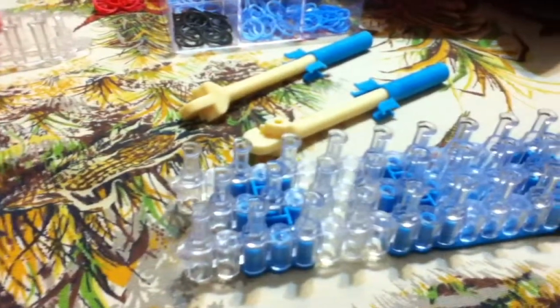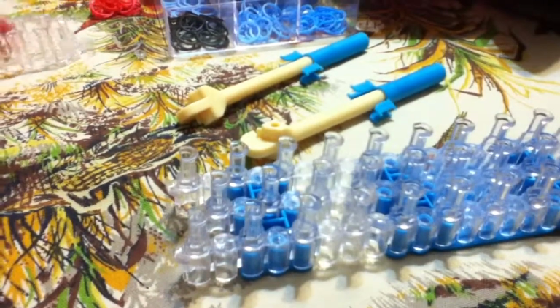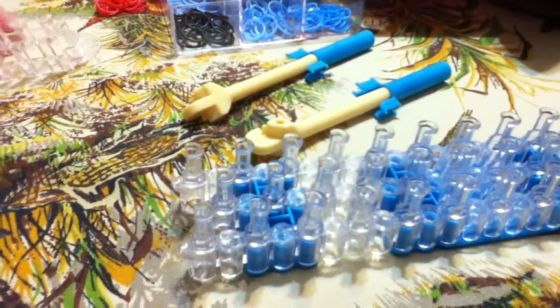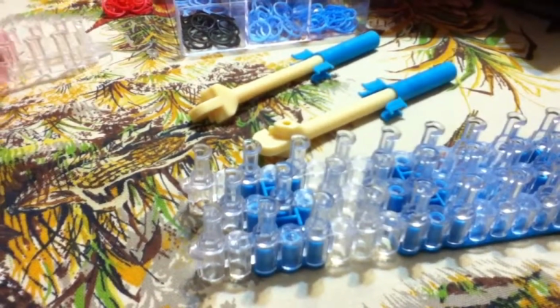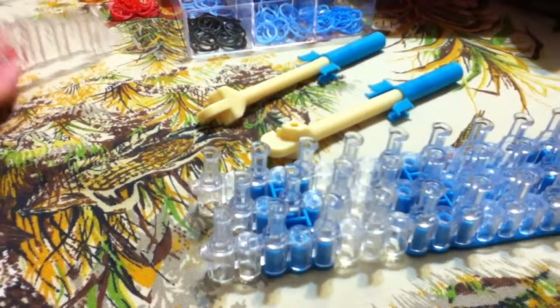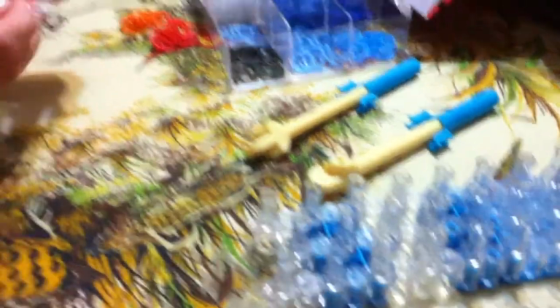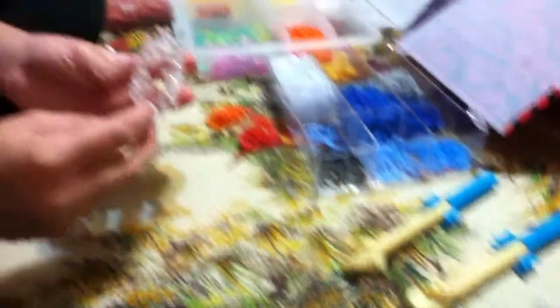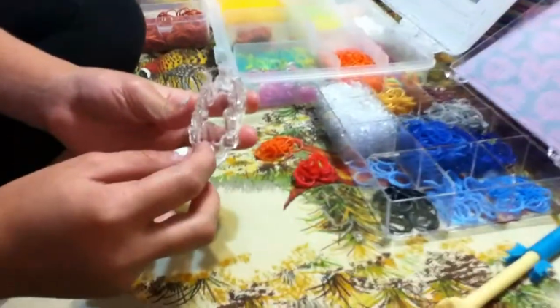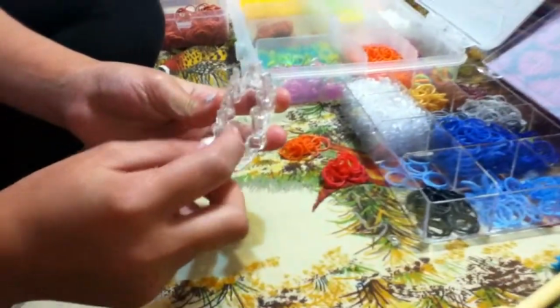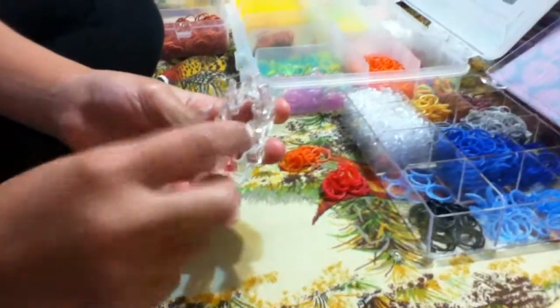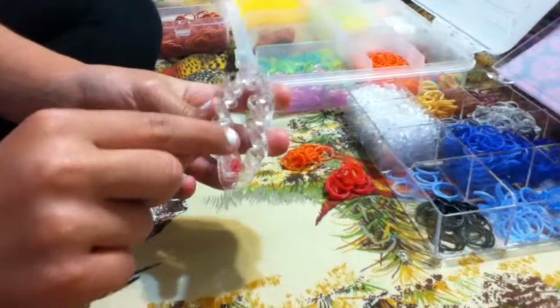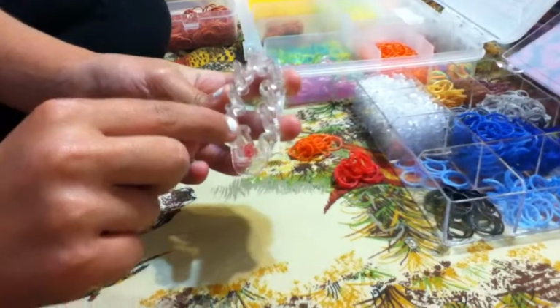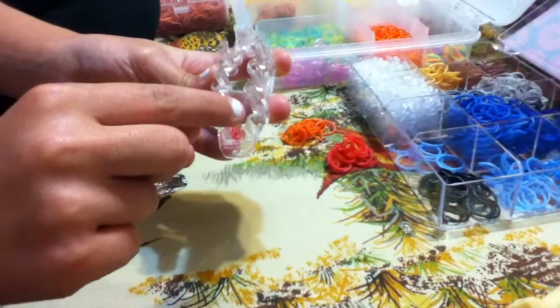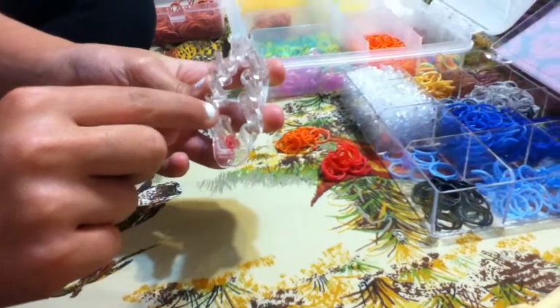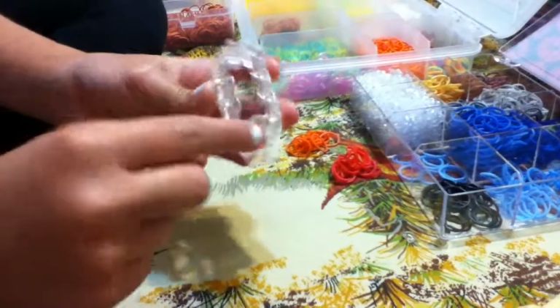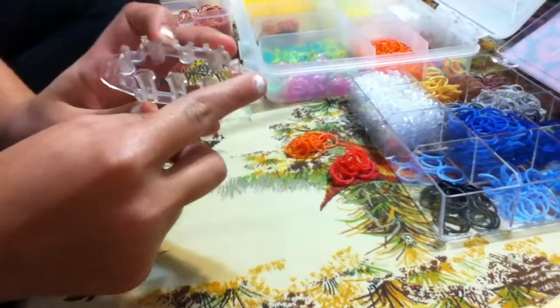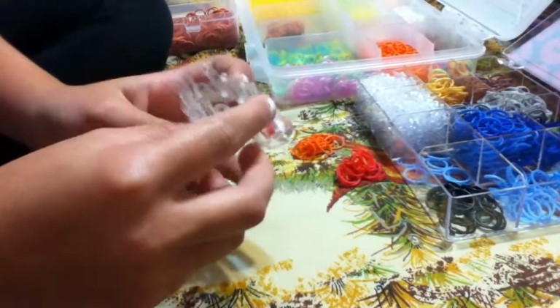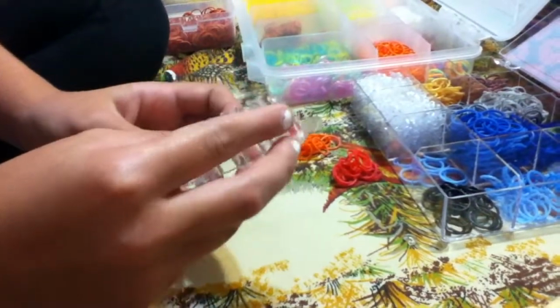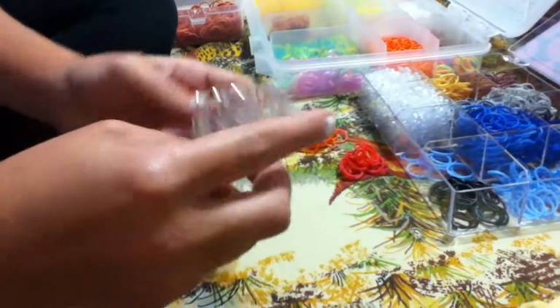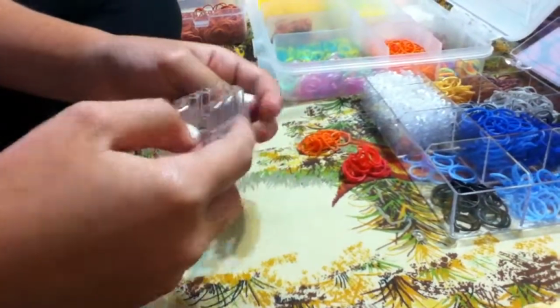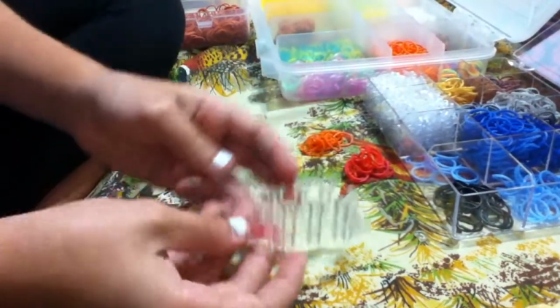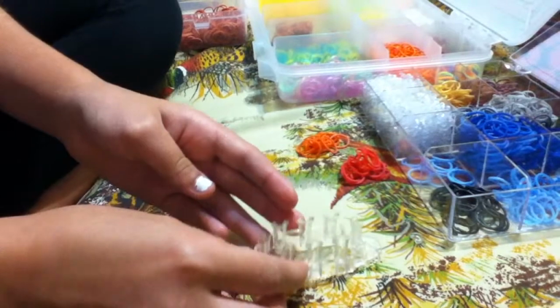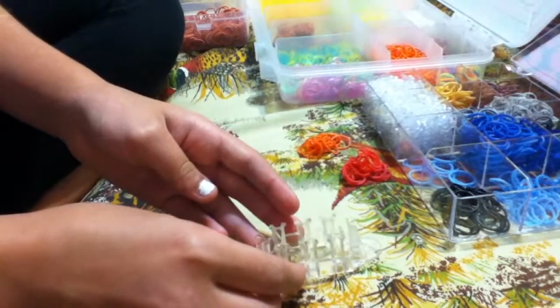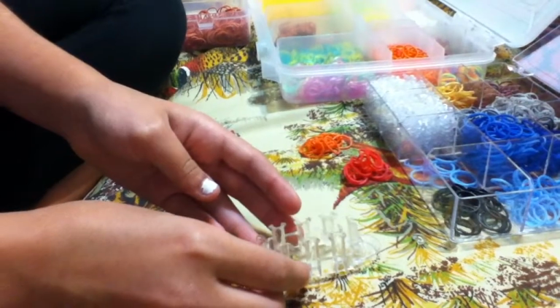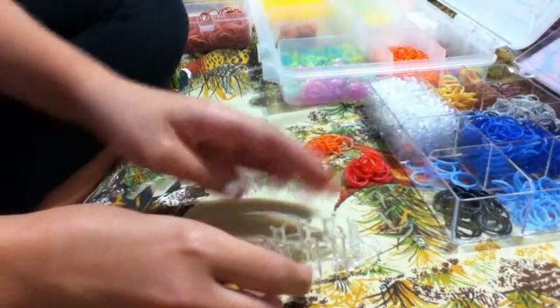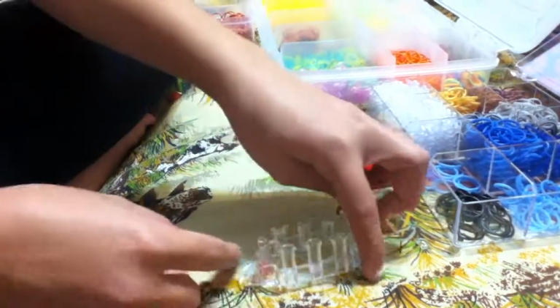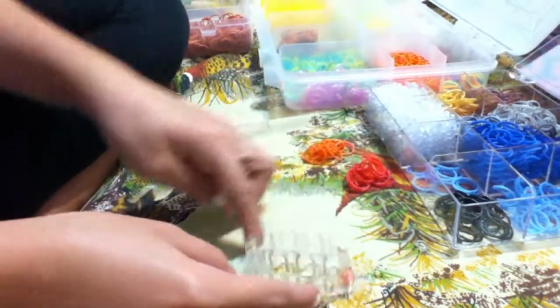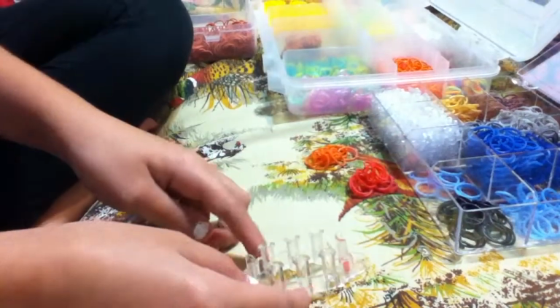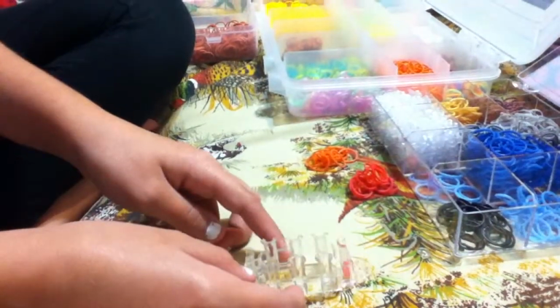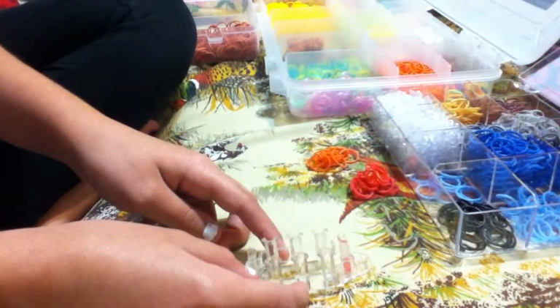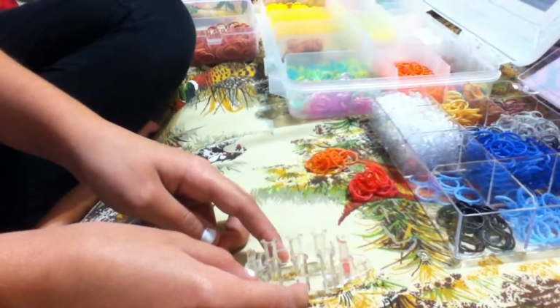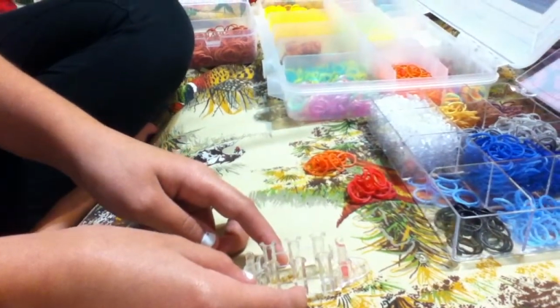If you're using the monster tail loom, you're going to make sure that the red dot is pointing away from you. And then turn it like that.